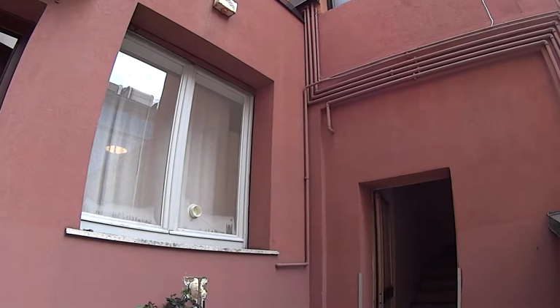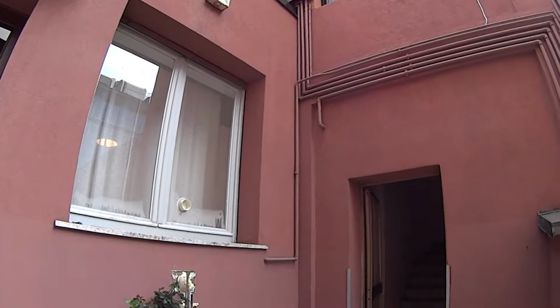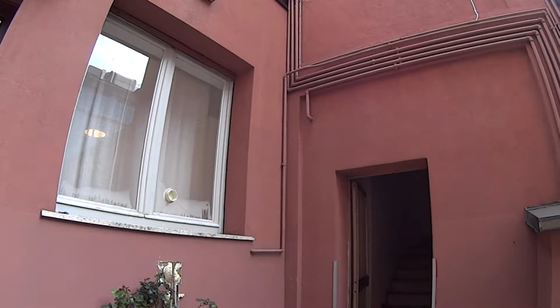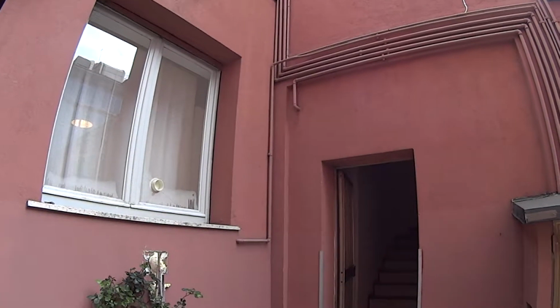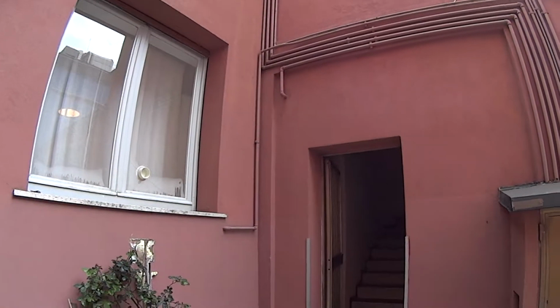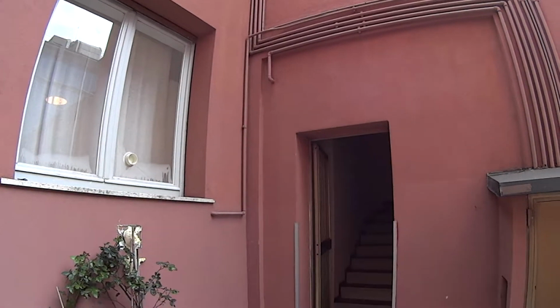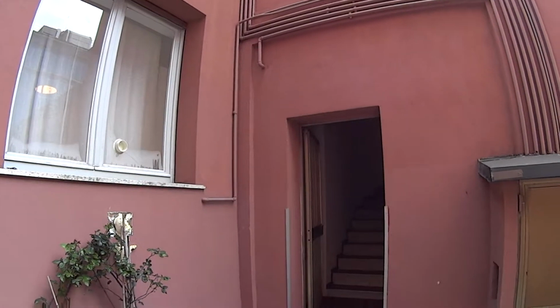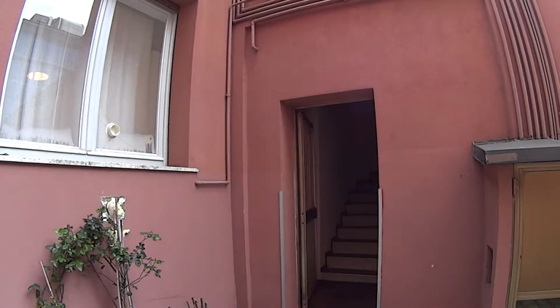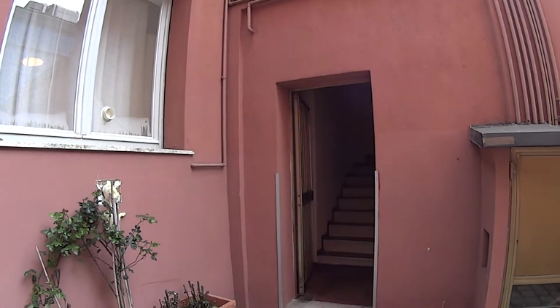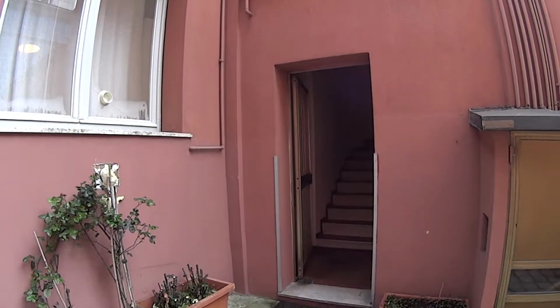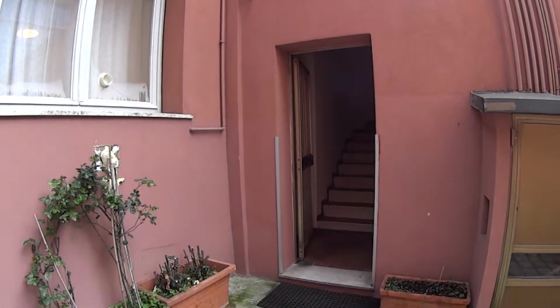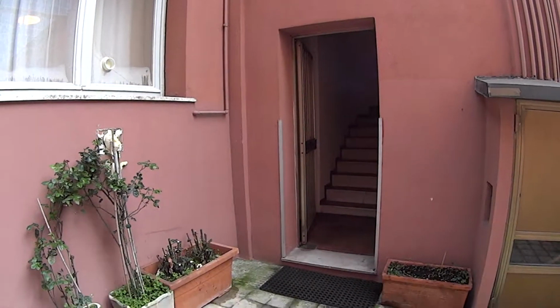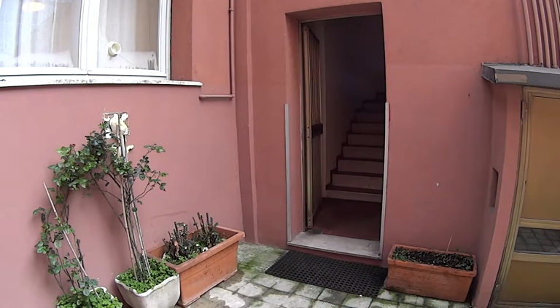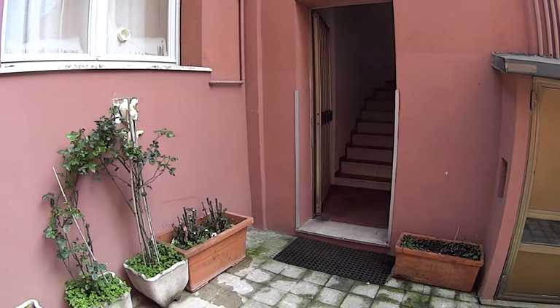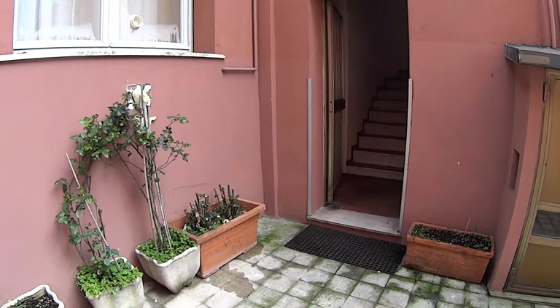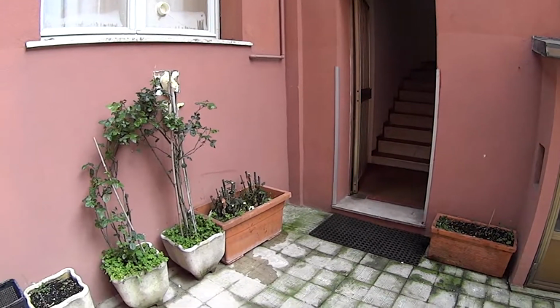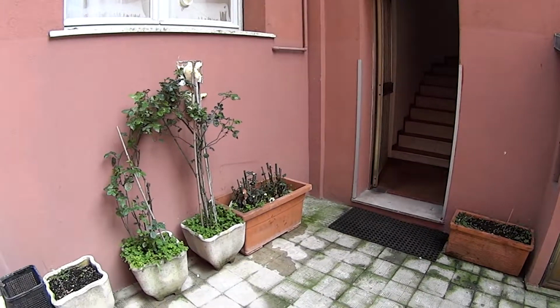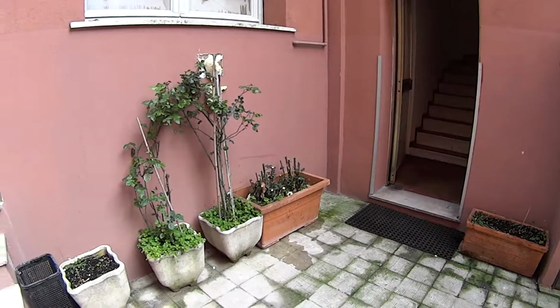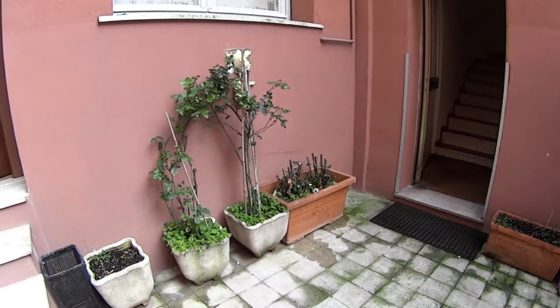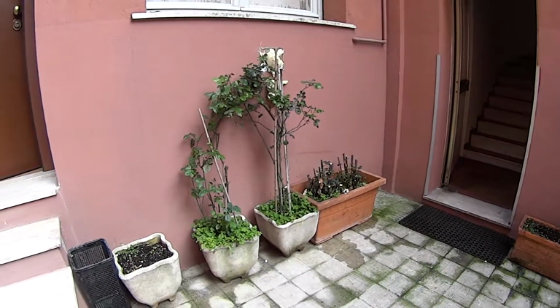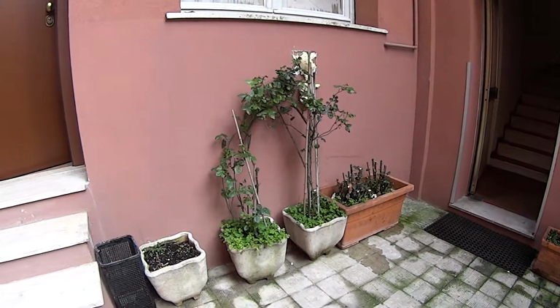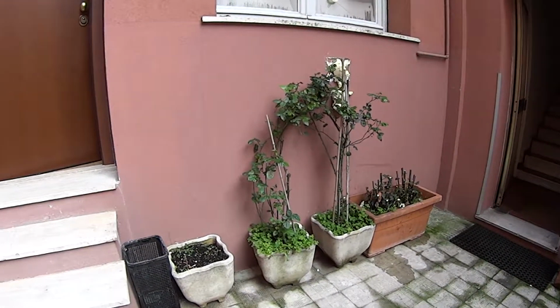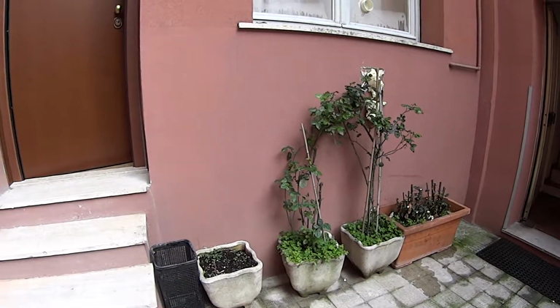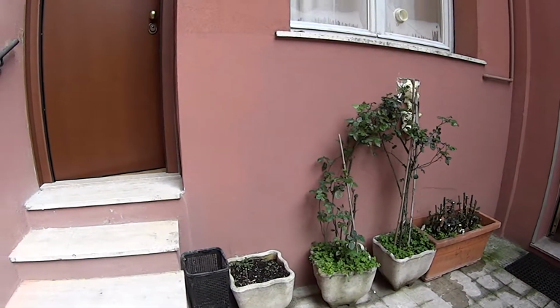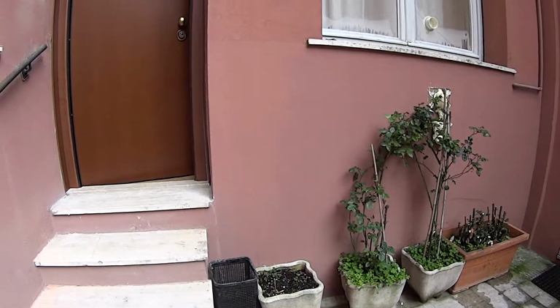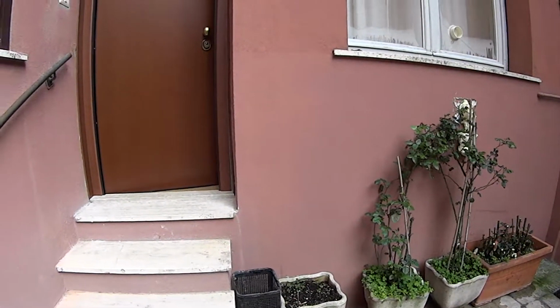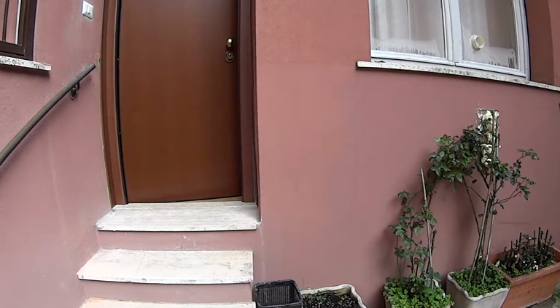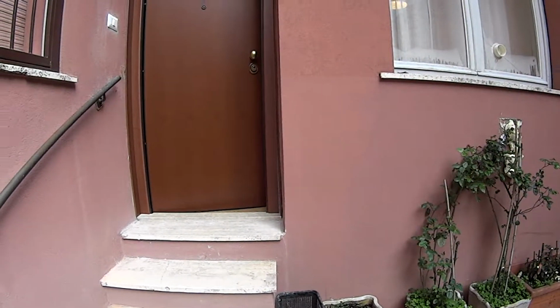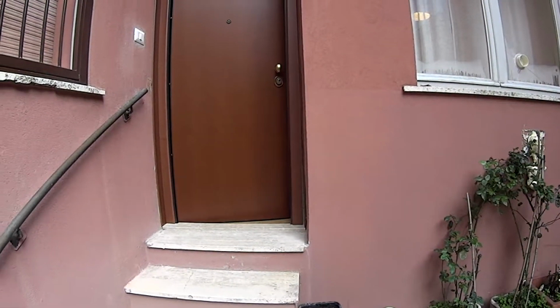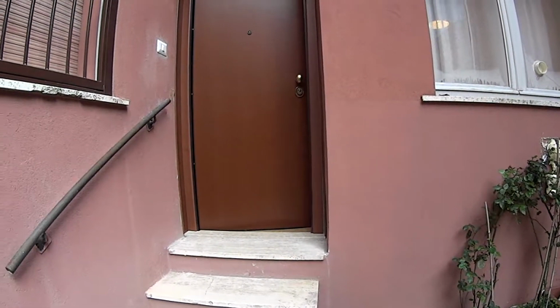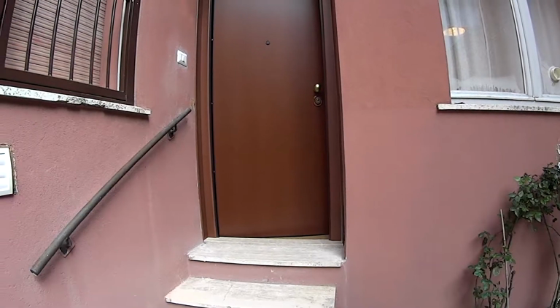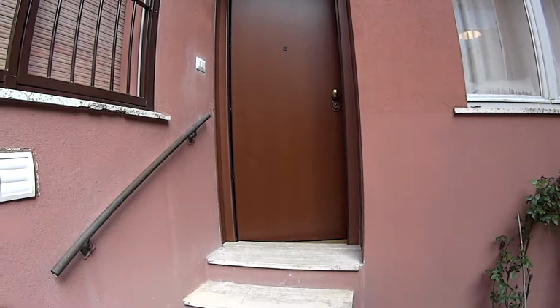Hey there, this is Matteo from Spadajo Milano and today we are in Via dell'Accademia, very close to Lambrate, Piola and Cittastudi, in order to show you this beautiful and stylish studio apartment with kitchen, bedroom and bathroom.